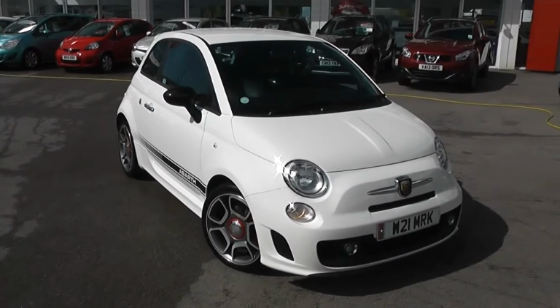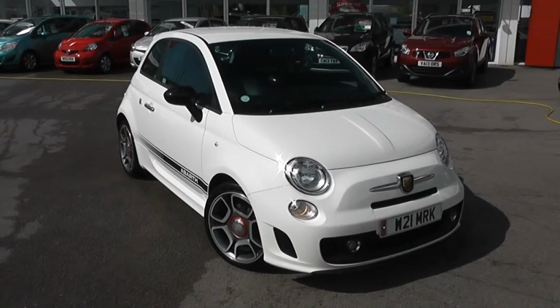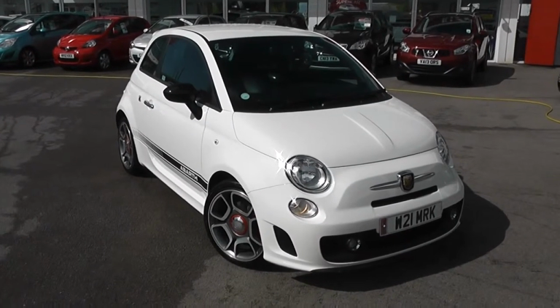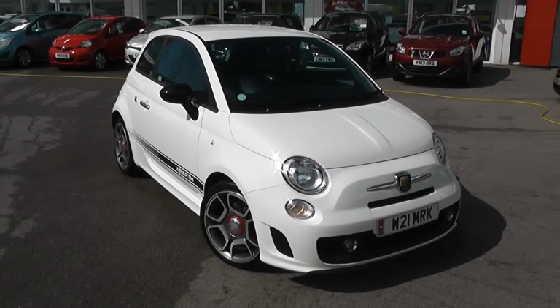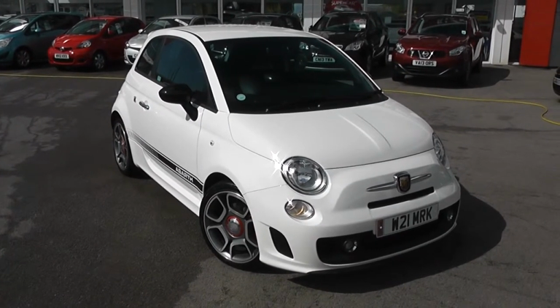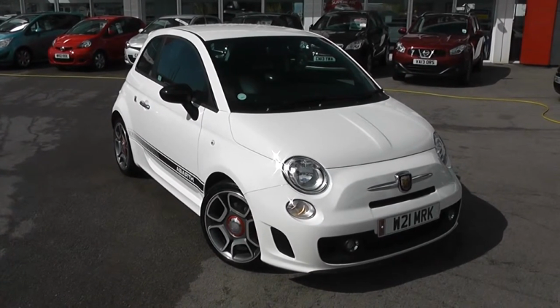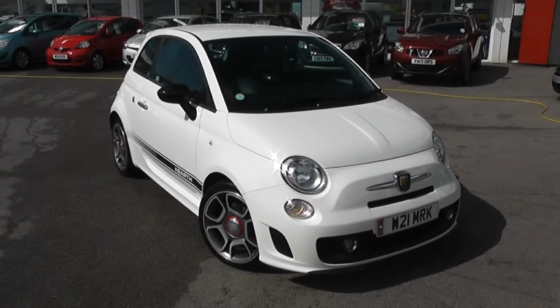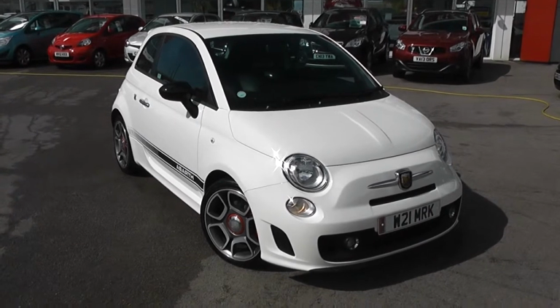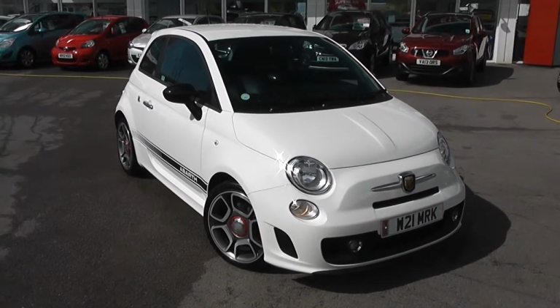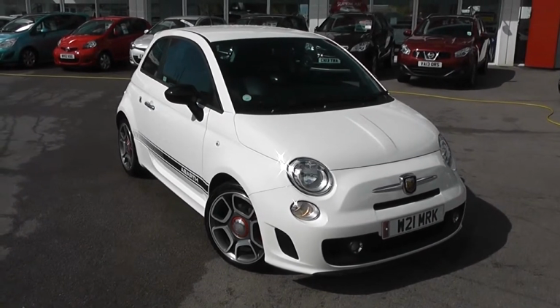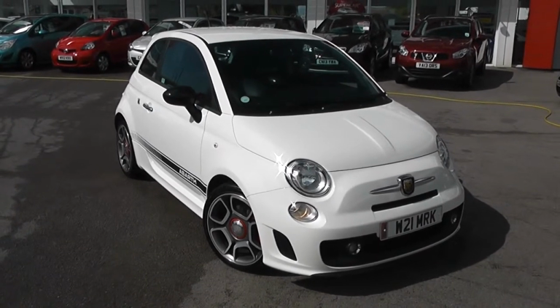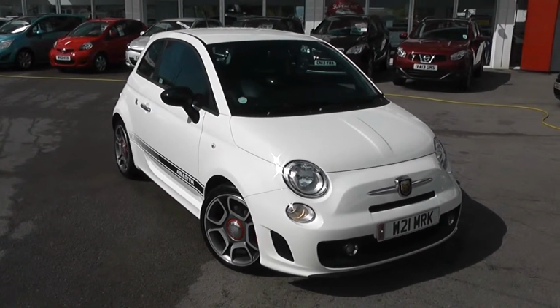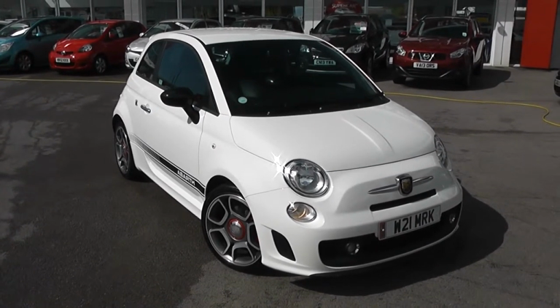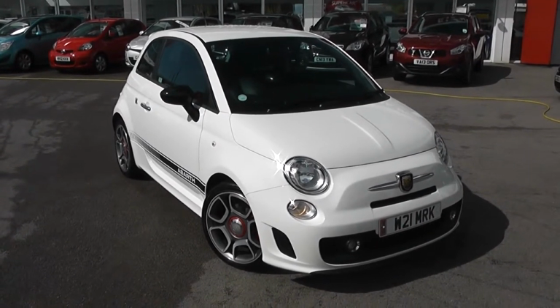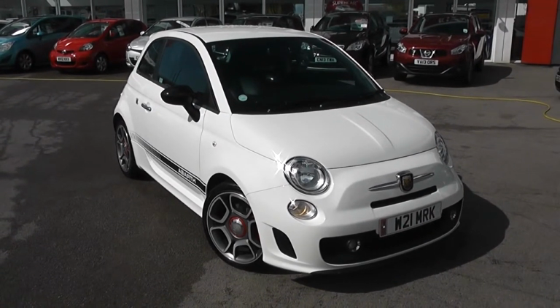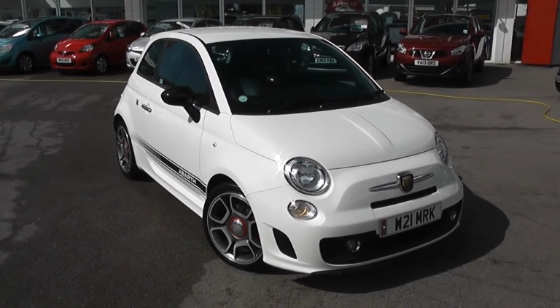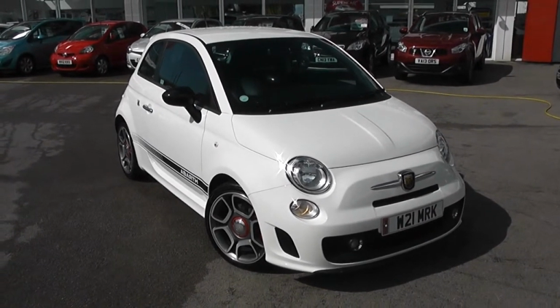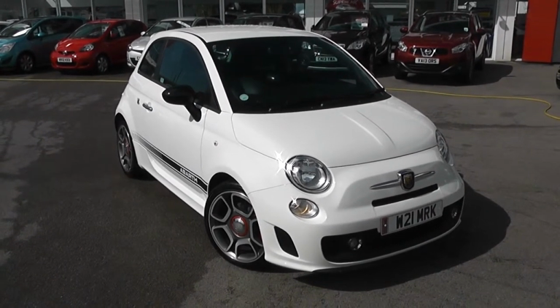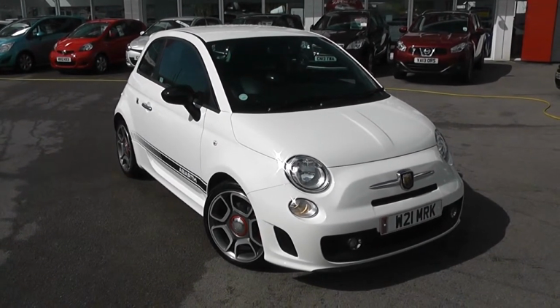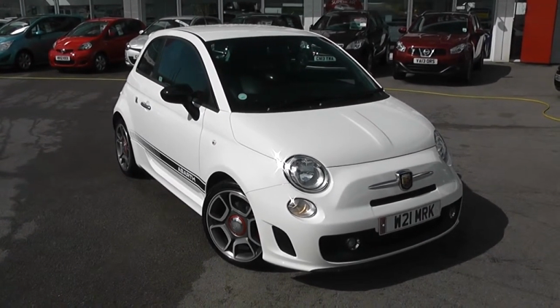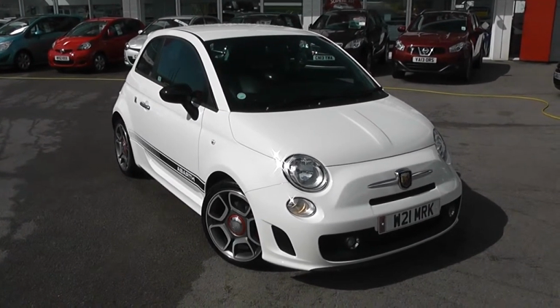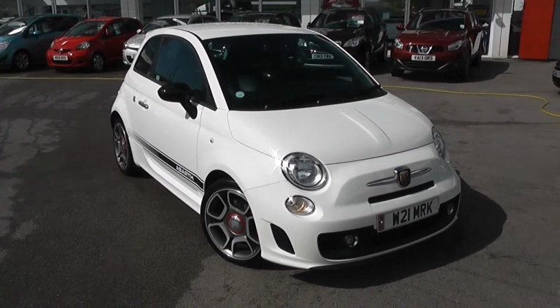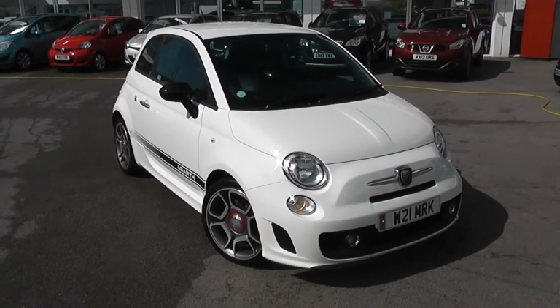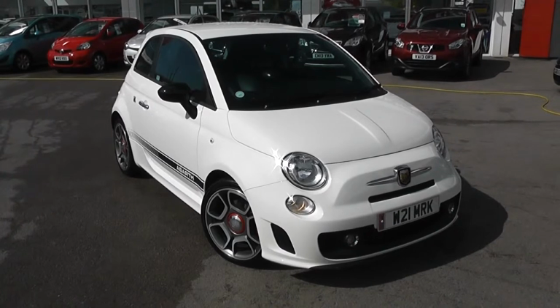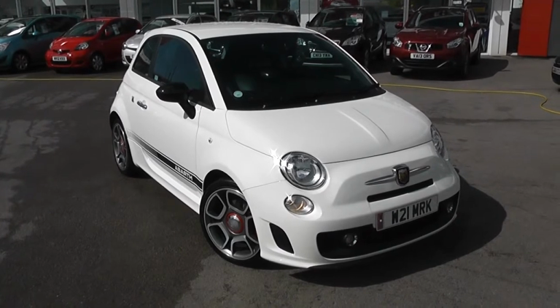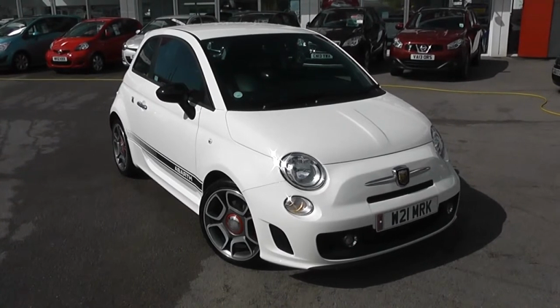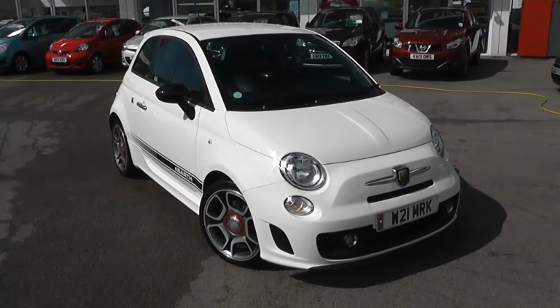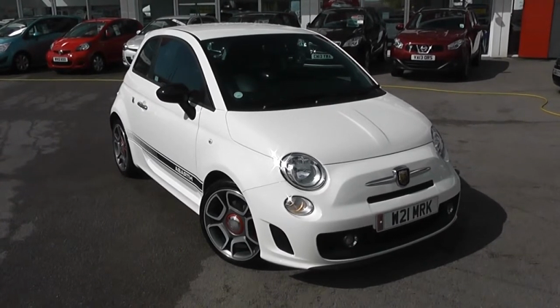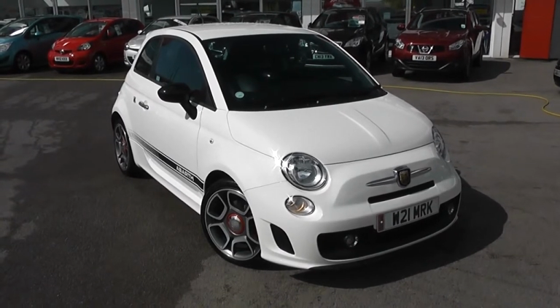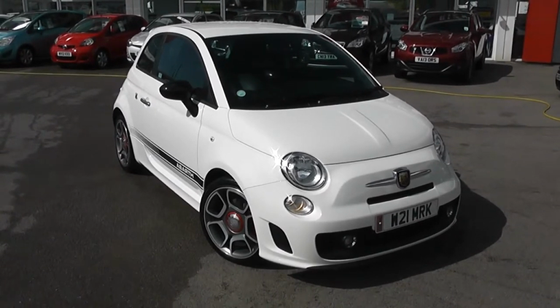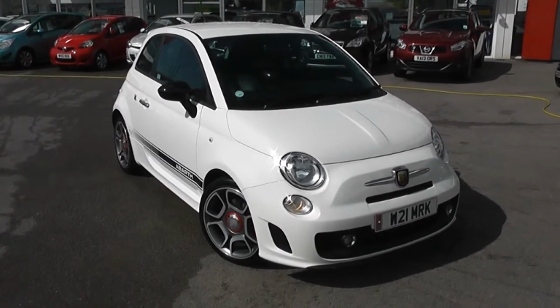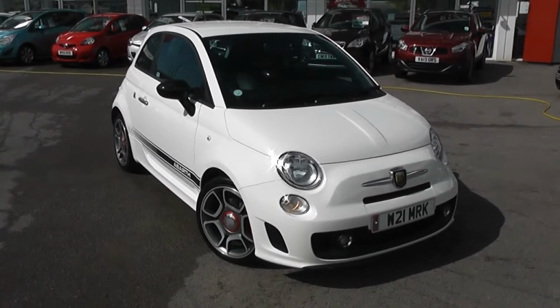Welcome to Wessex Garage's Used Cars Online, here with the Abarth 500. This car was registered in April 2012. It's a 1.4 turbo petrol with manual transmission, and it's finished in white.